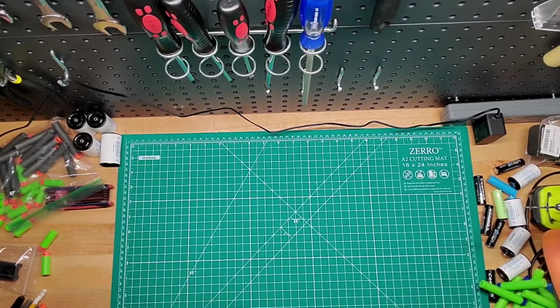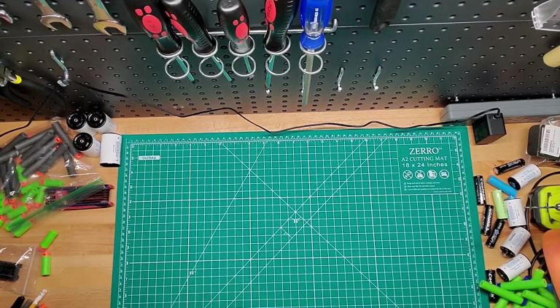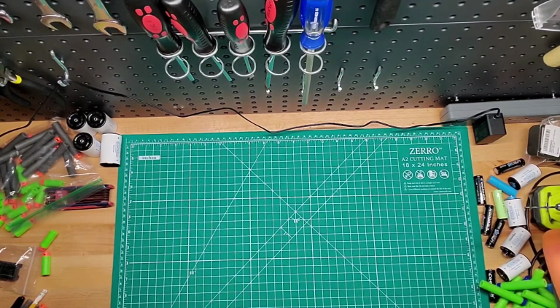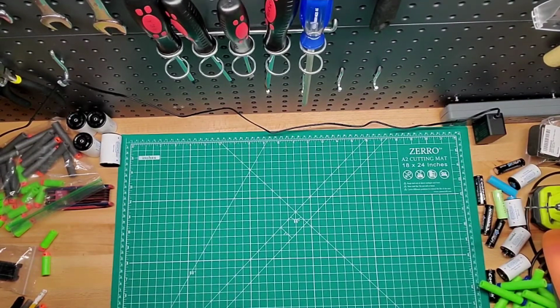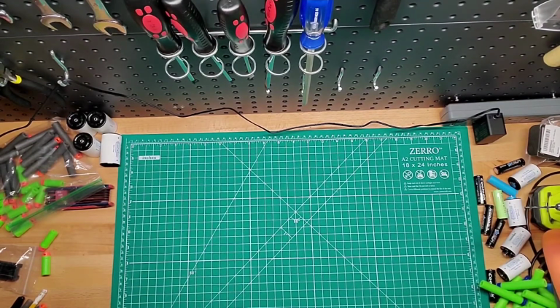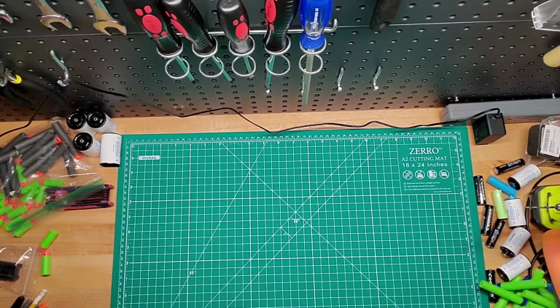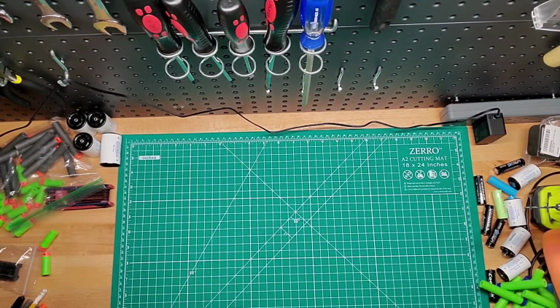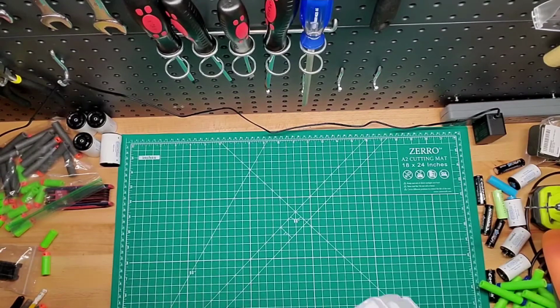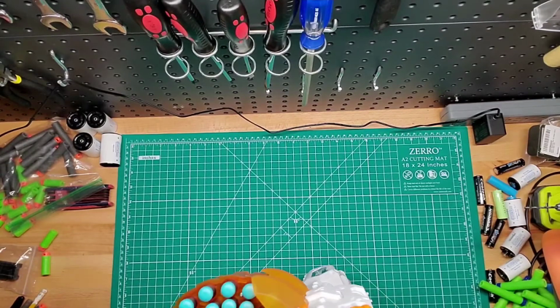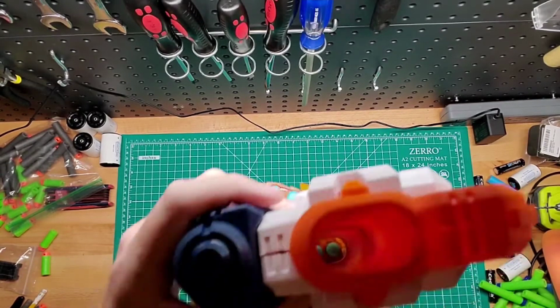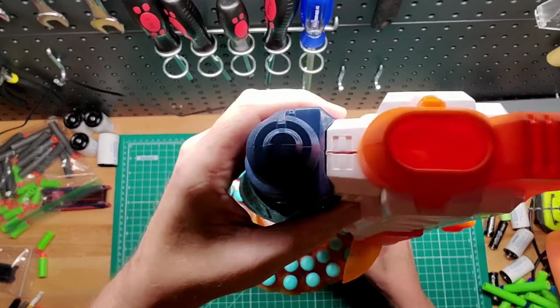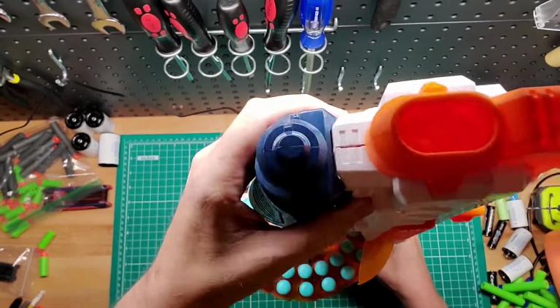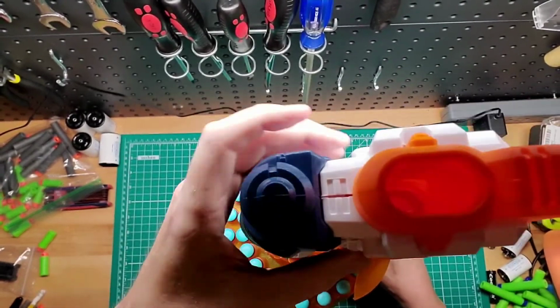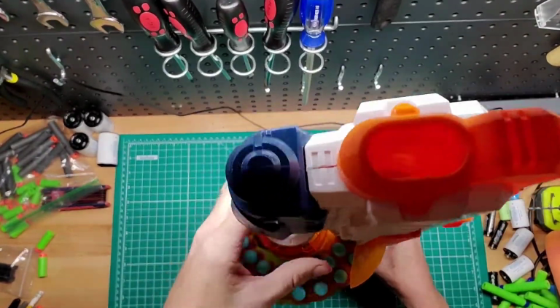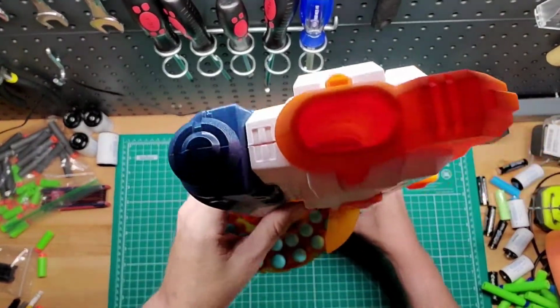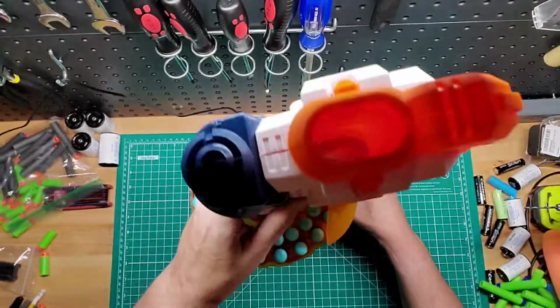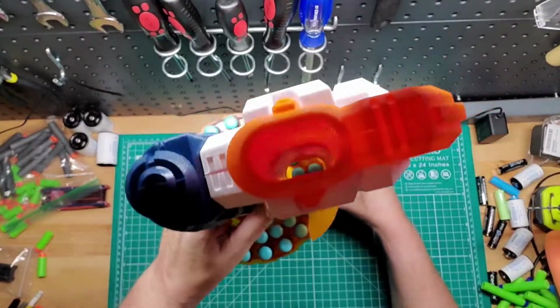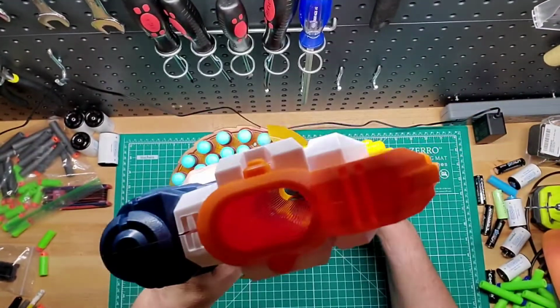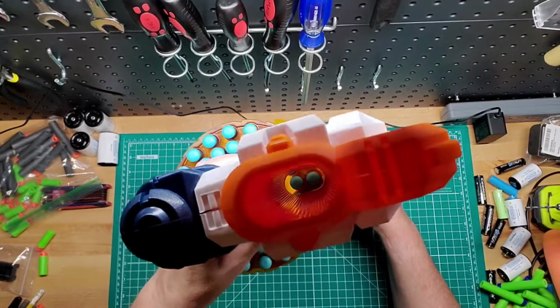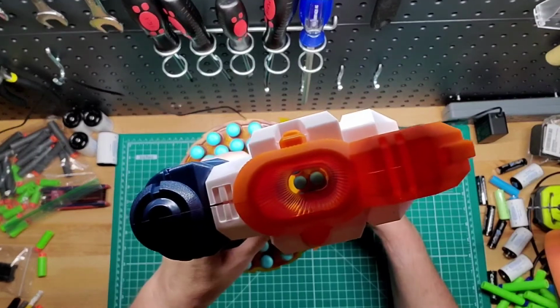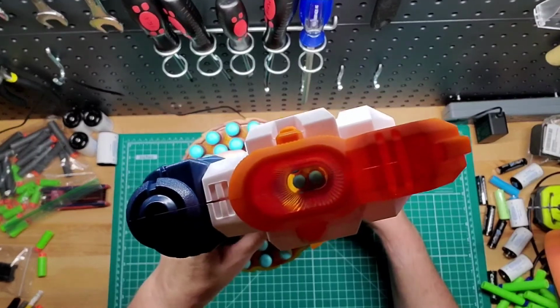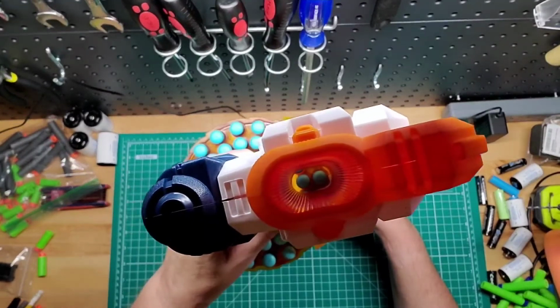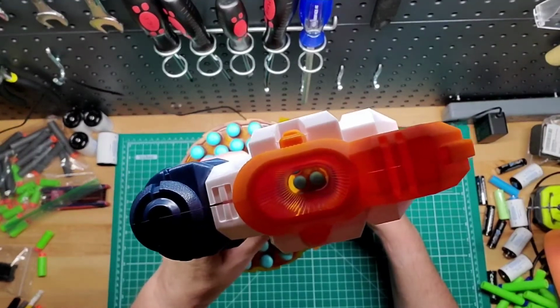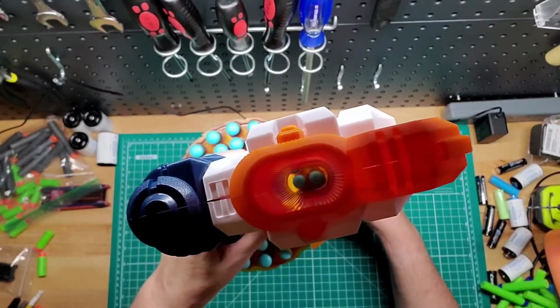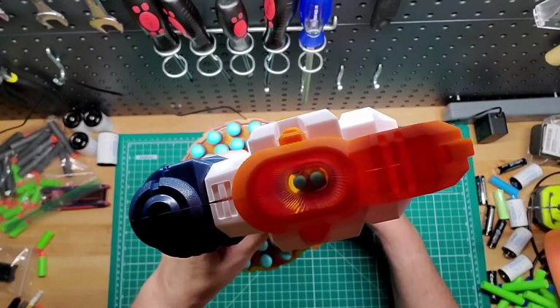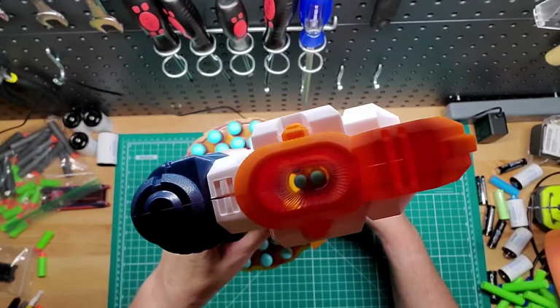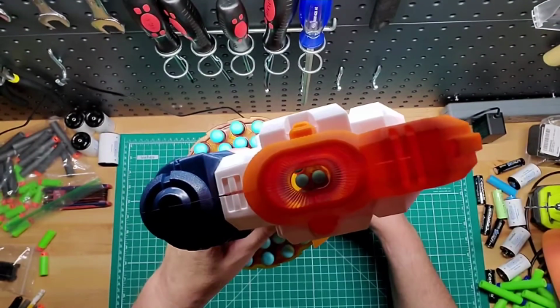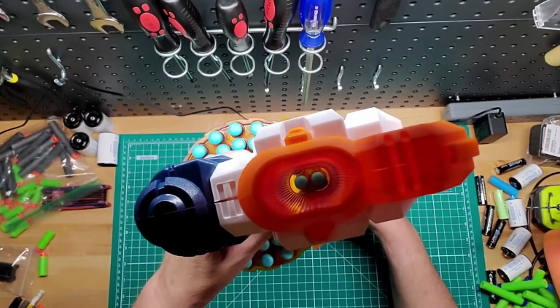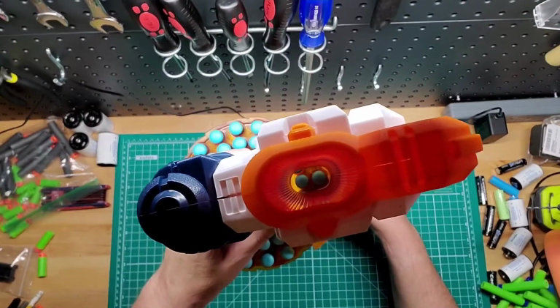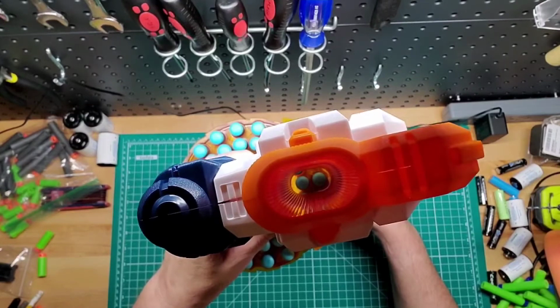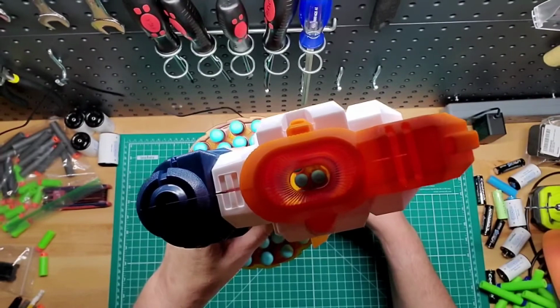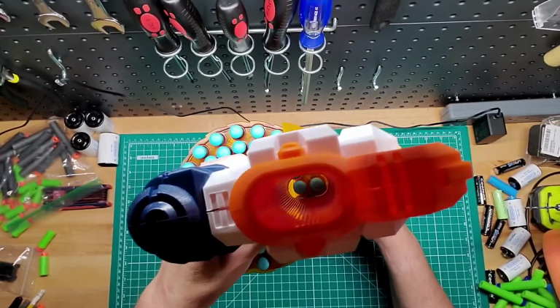This one shoots pretty hard, and if you look in there, it's pretty cool — you can actually see both darts in there. Let's see if you can see that. Yeah, you can see them. So again, it's ready to fire from the bottom or the top, so that's pretty cool.